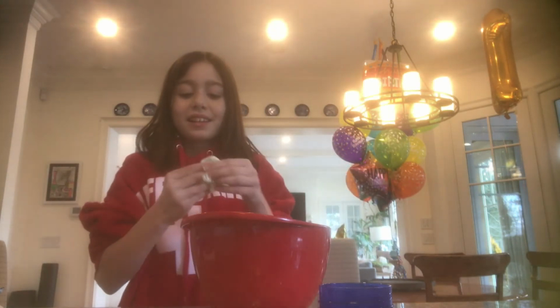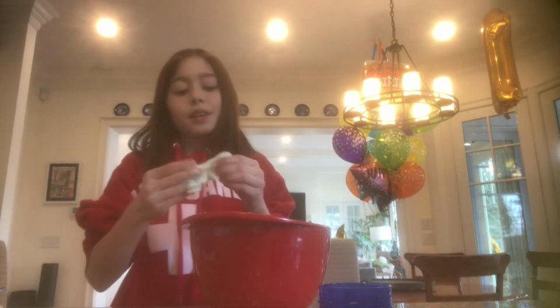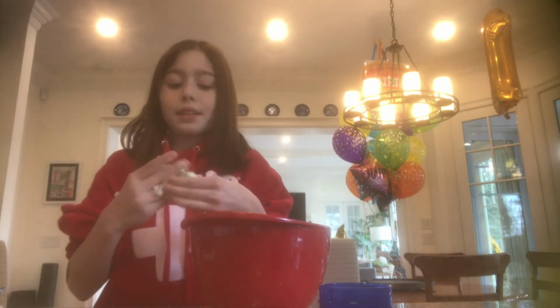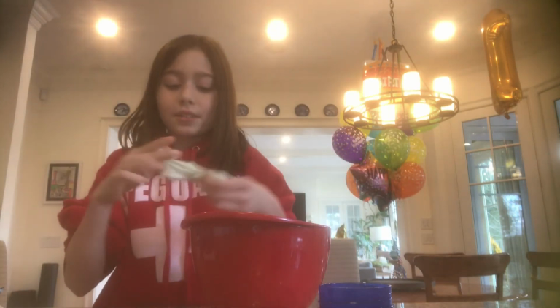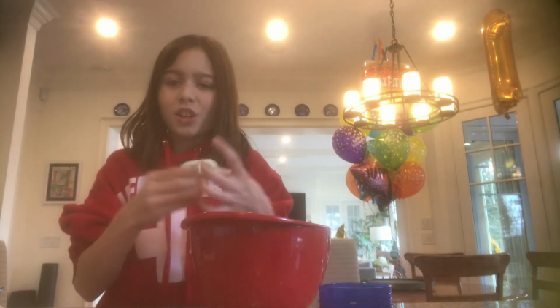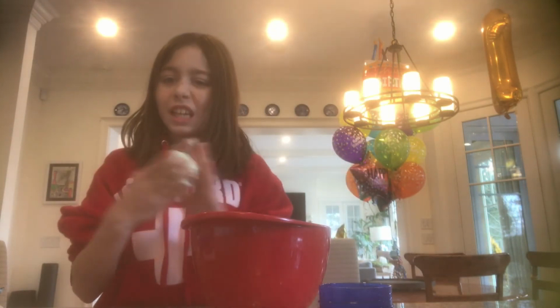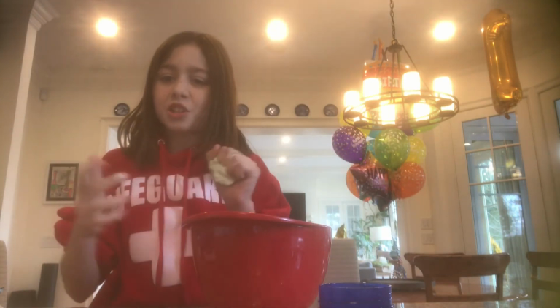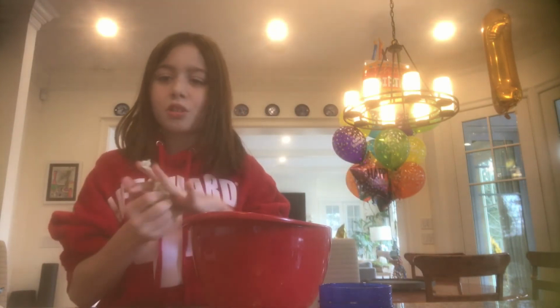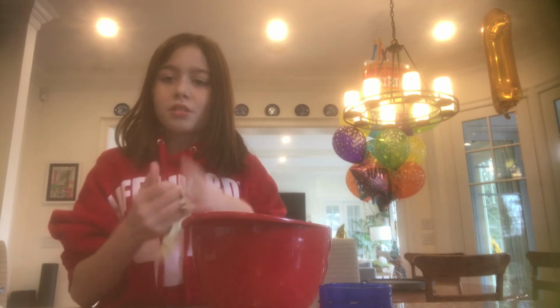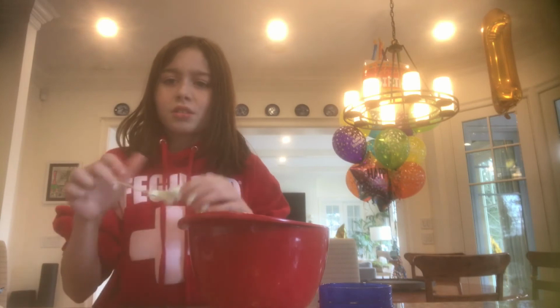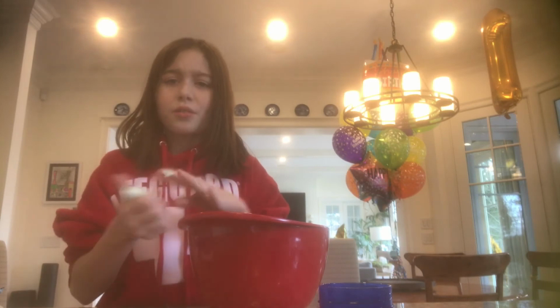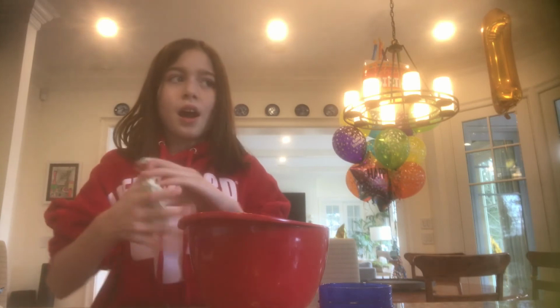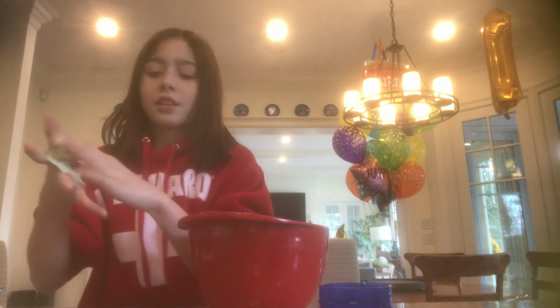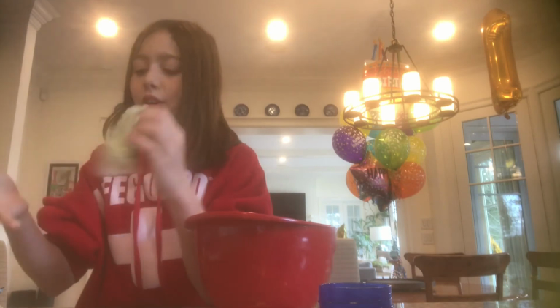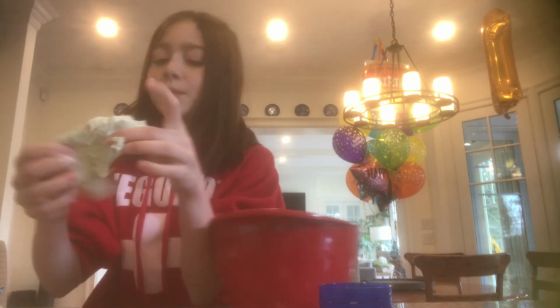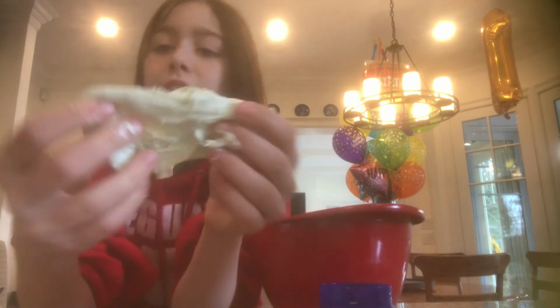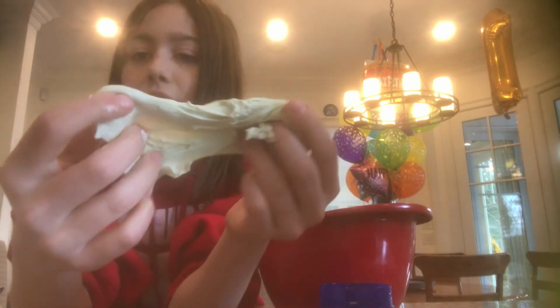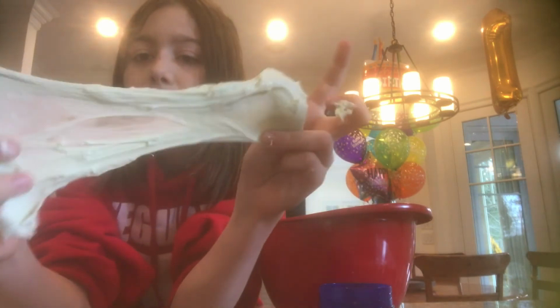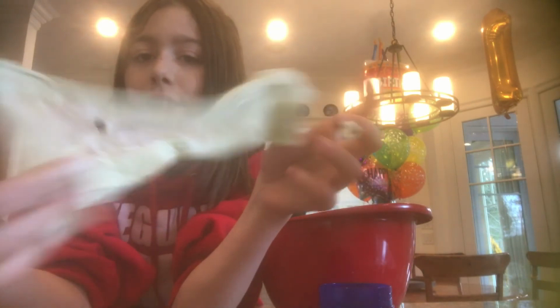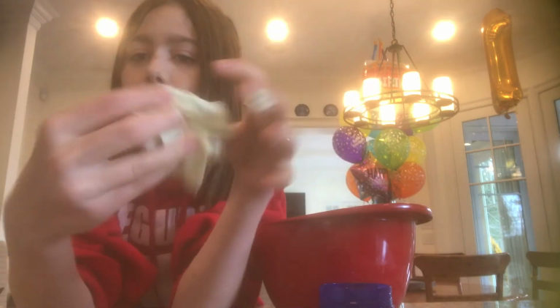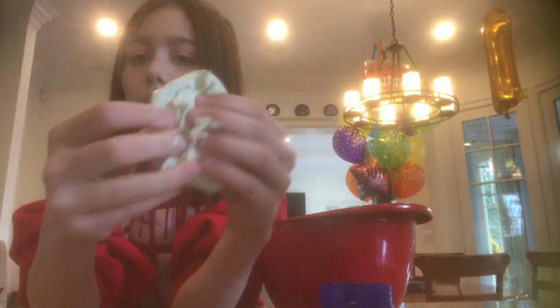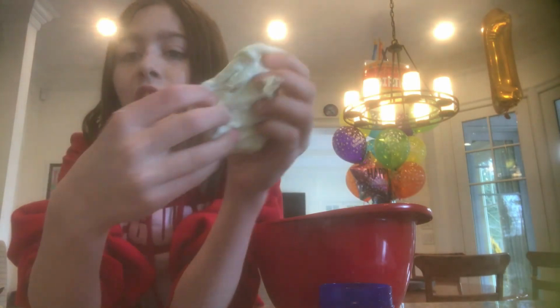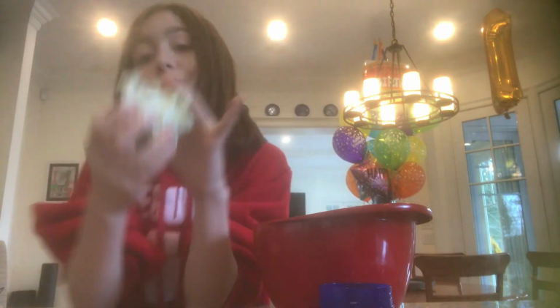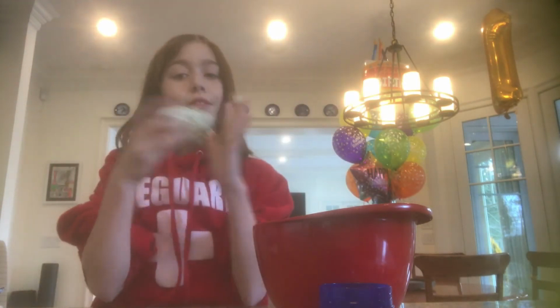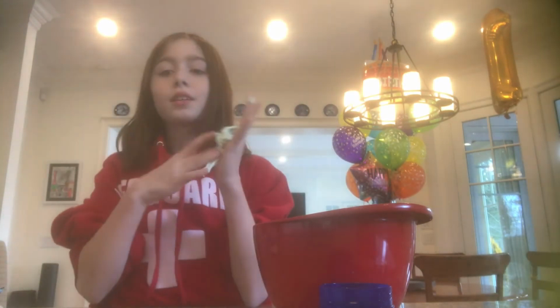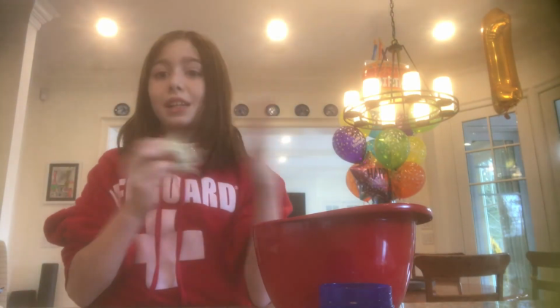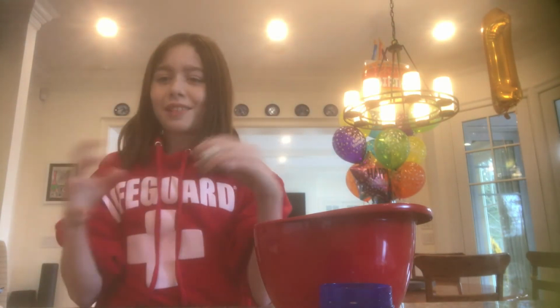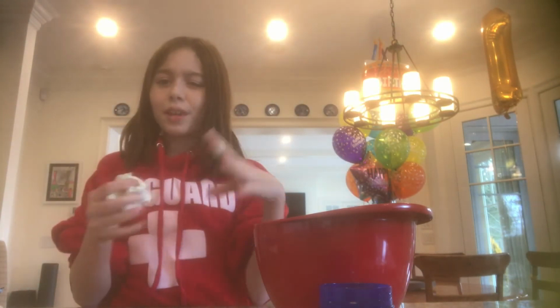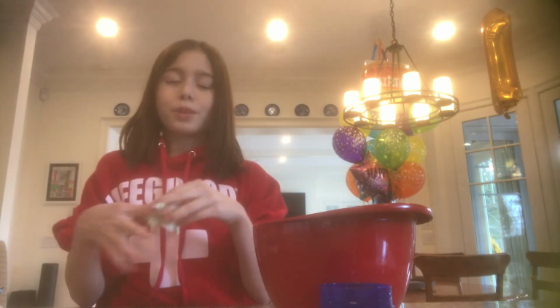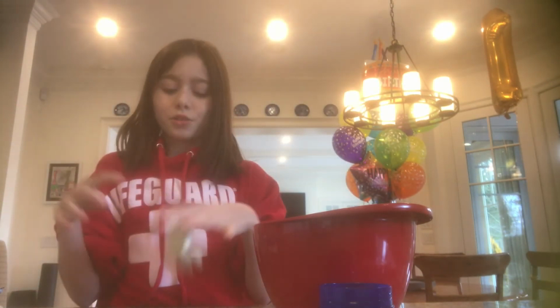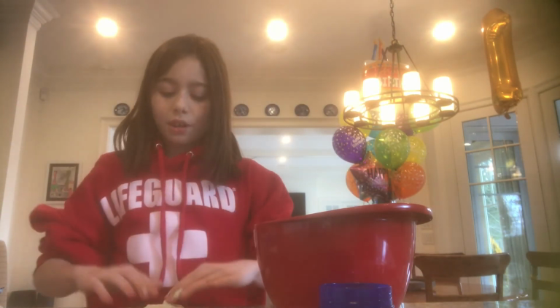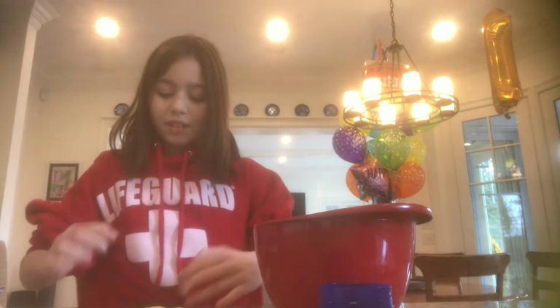So yeah, this is it - it's like greenish. Look, it is kind of sticky. It's like green and it looks fluffy, but it's not that fluffy since we didn't use anything special. Well, it is fluffy!